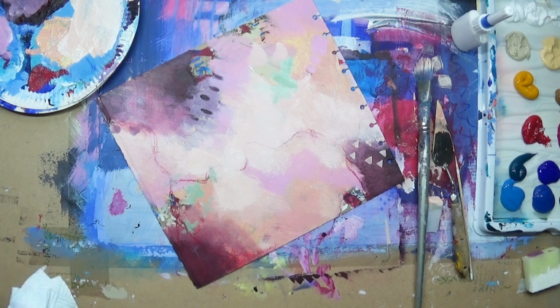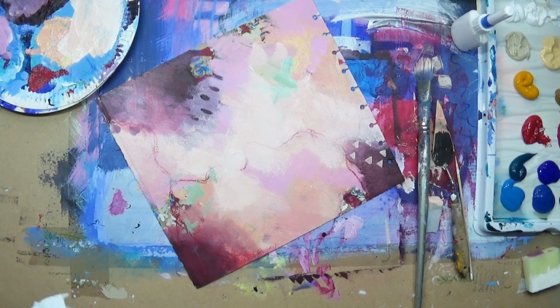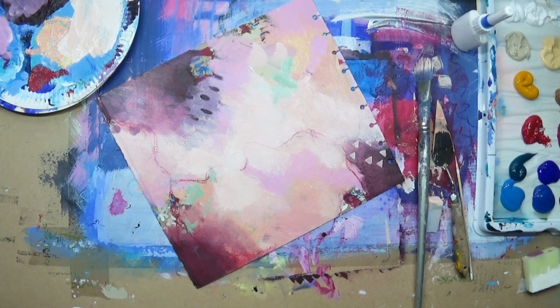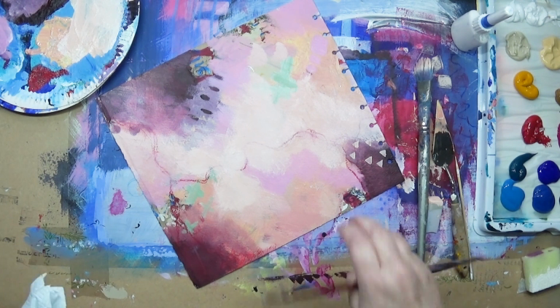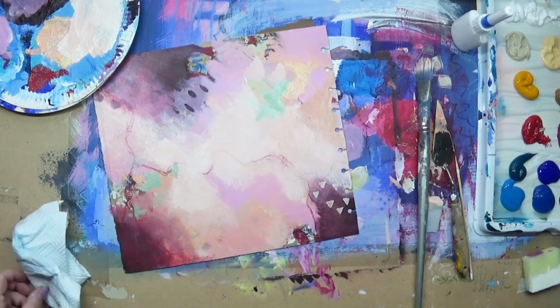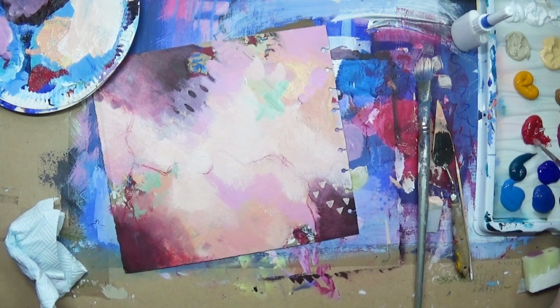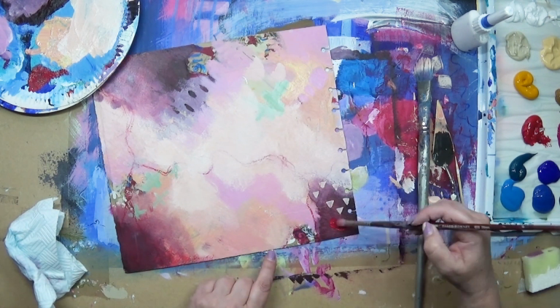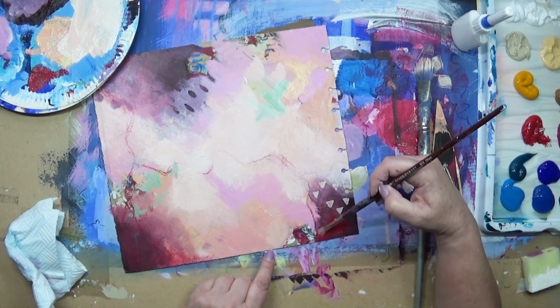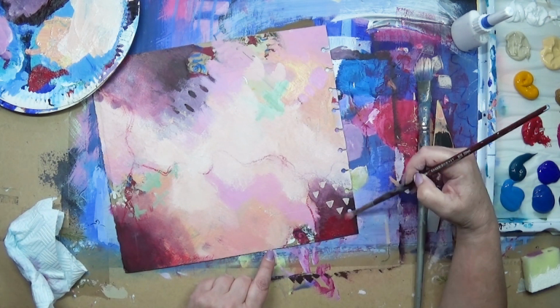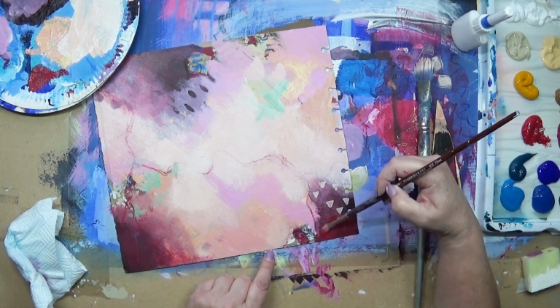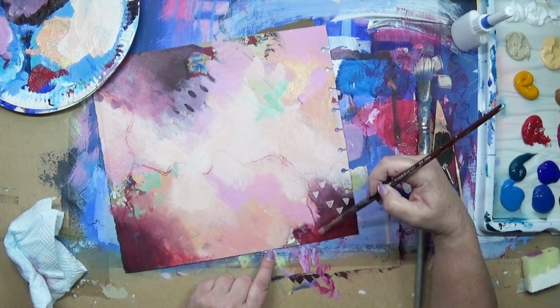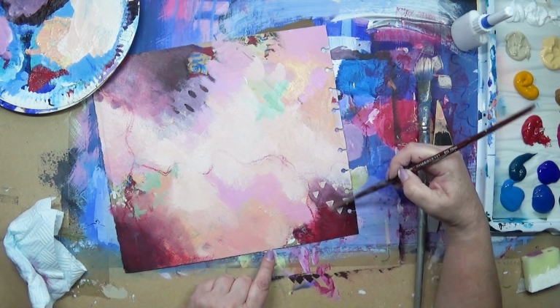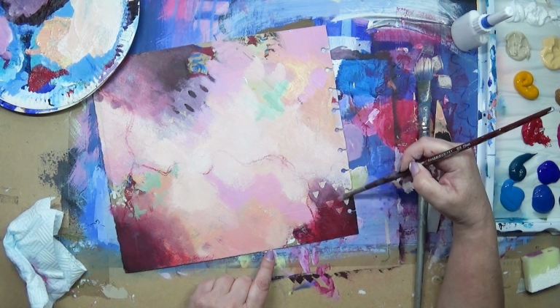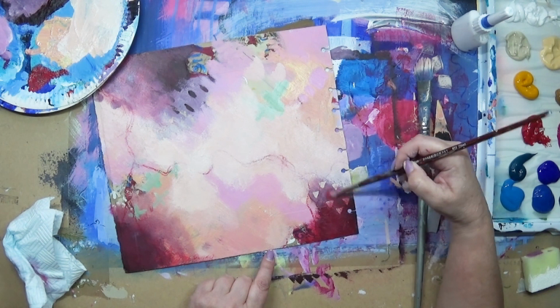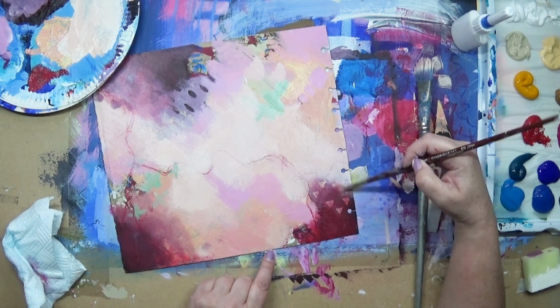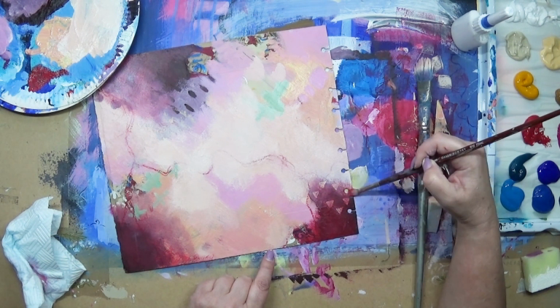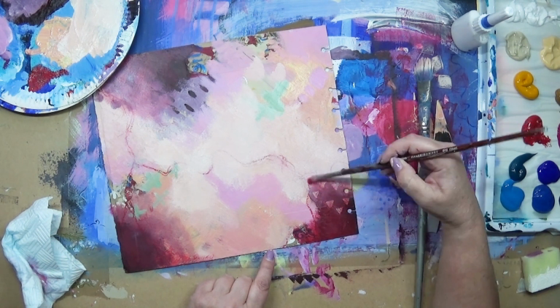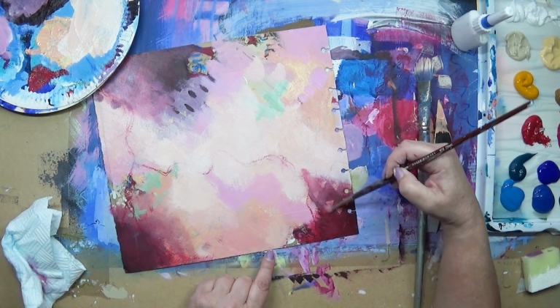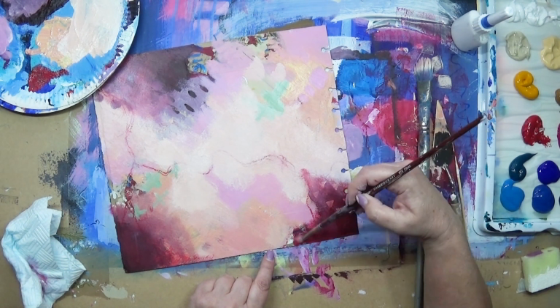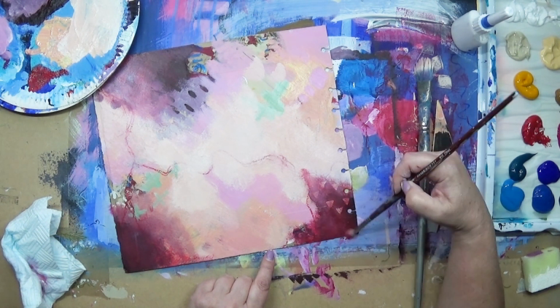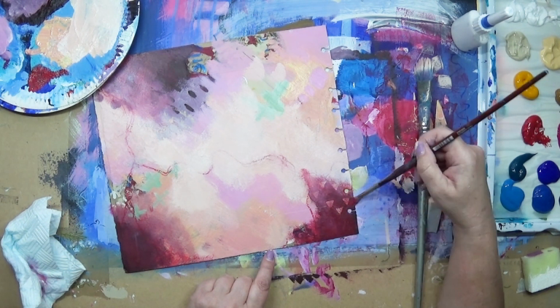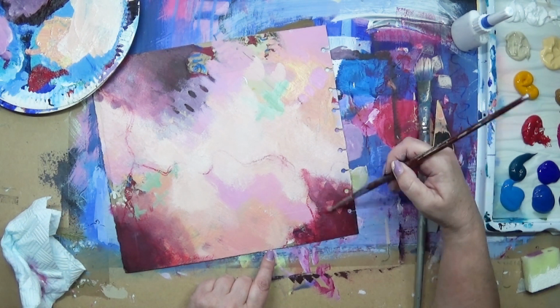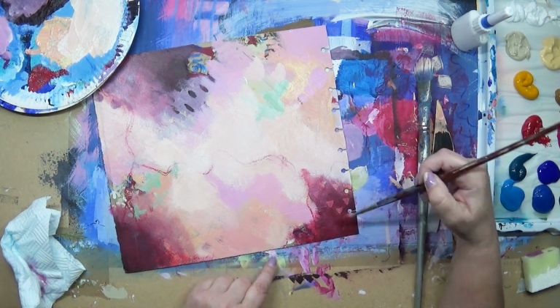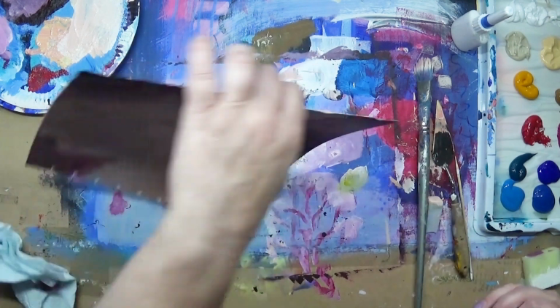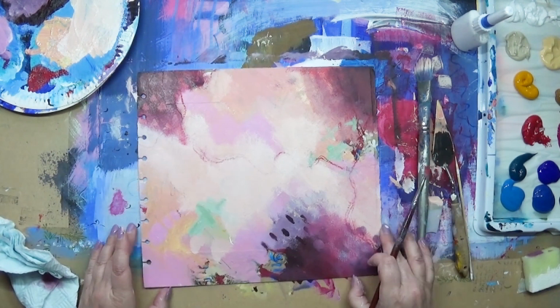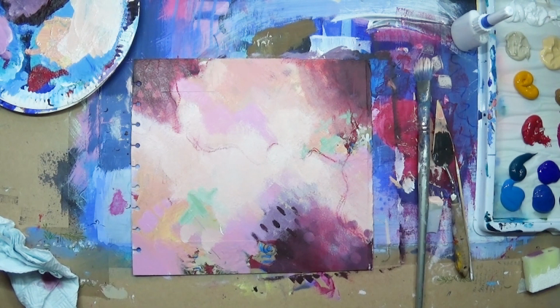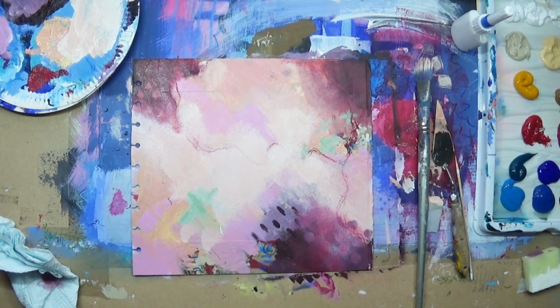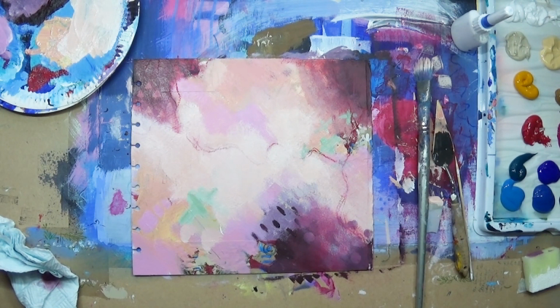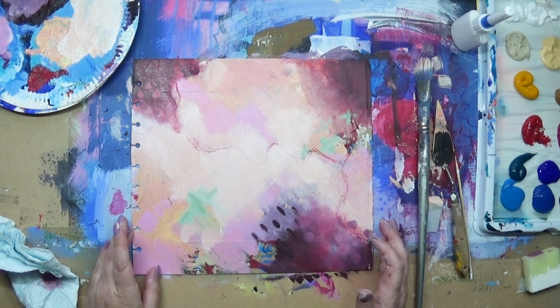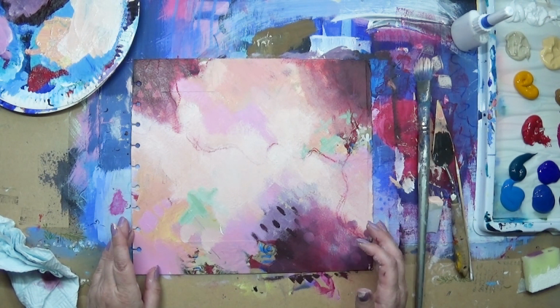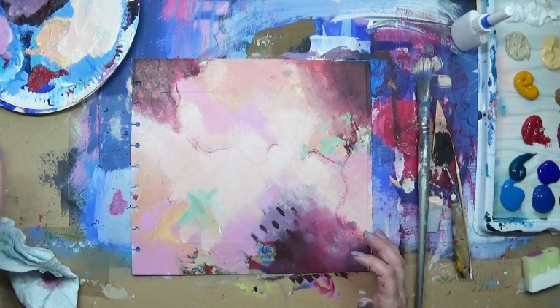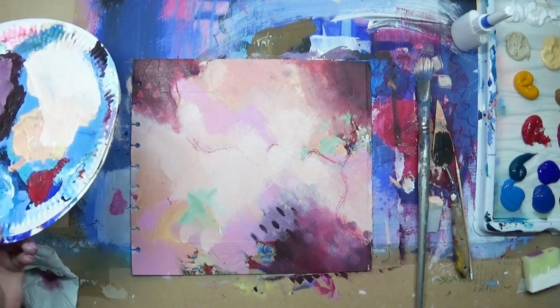That makes the colors much more lively and less flat. I'm going over this corner as well and blending in some of the triangles — I like that effect, it's much more subtle, which is great.